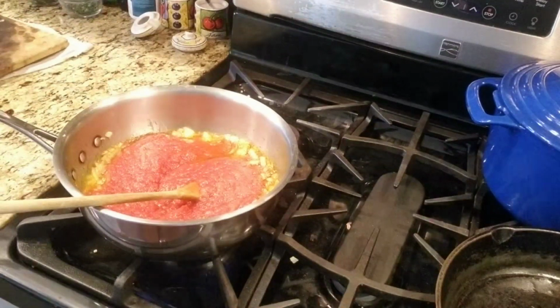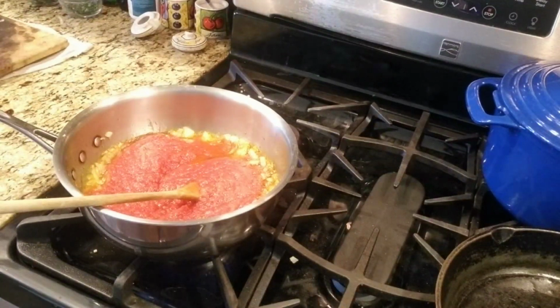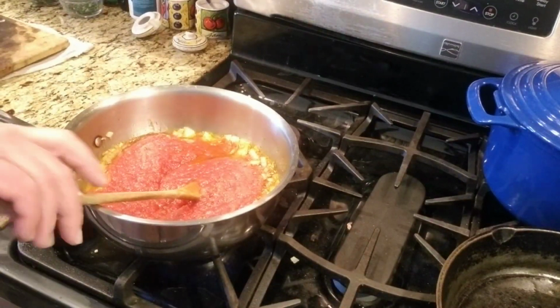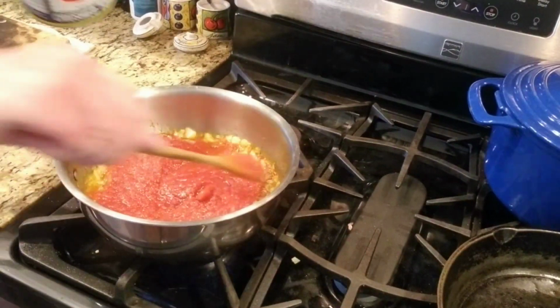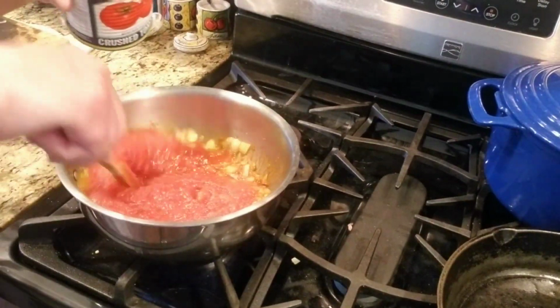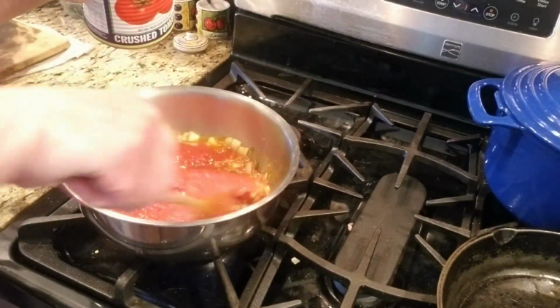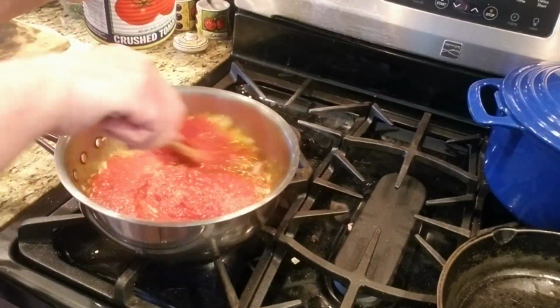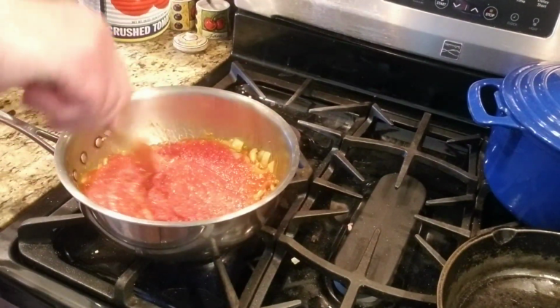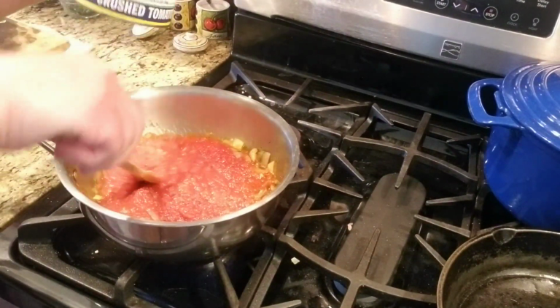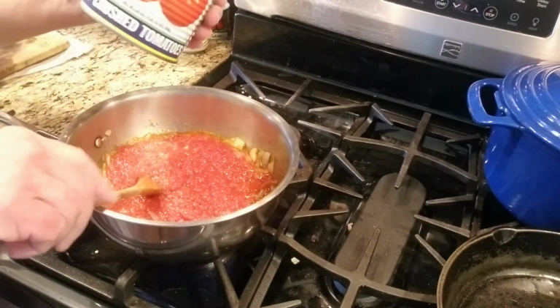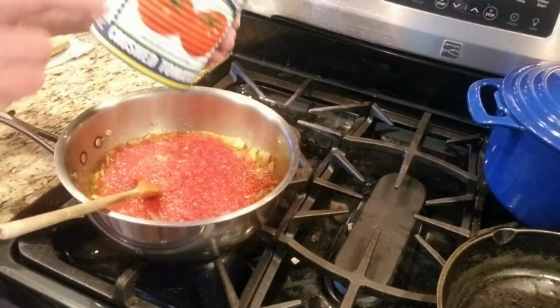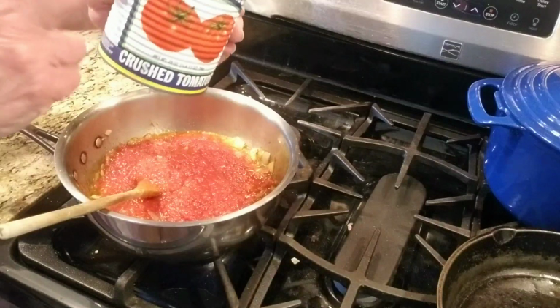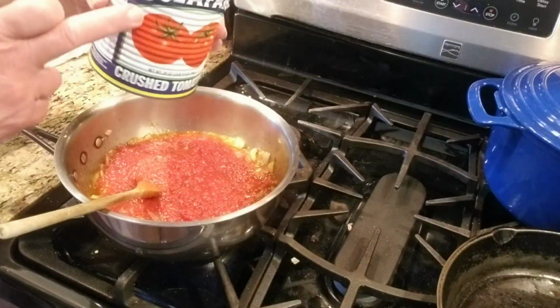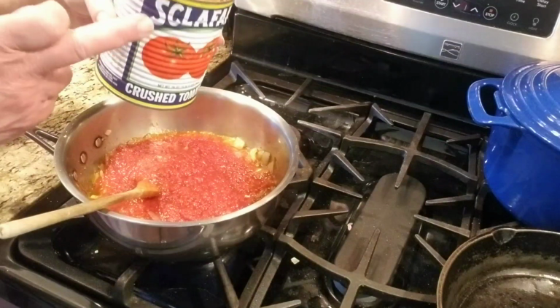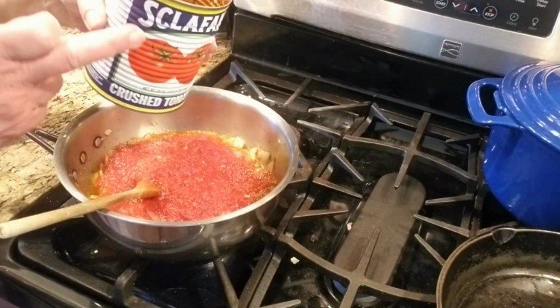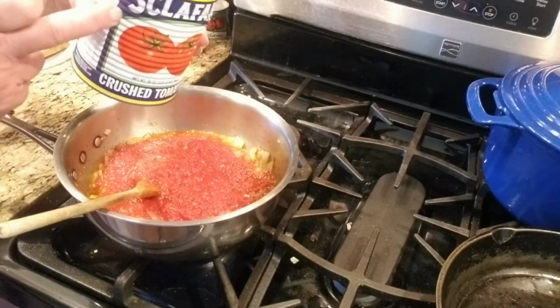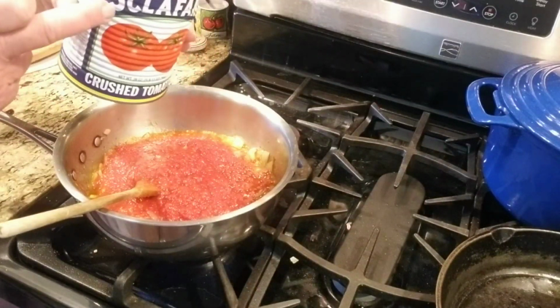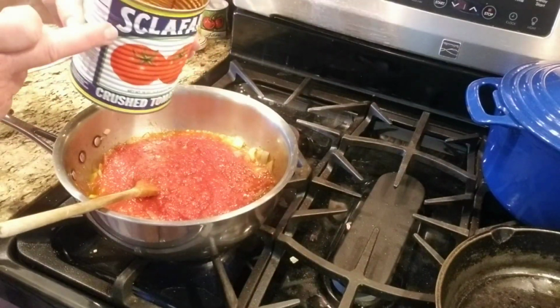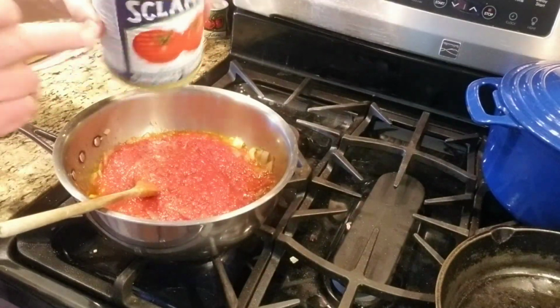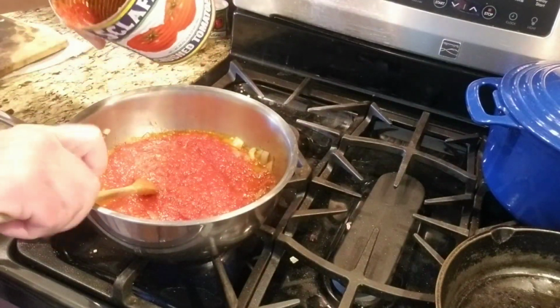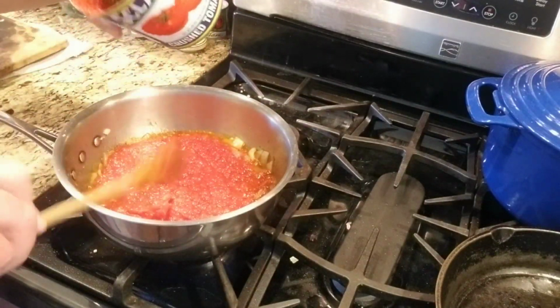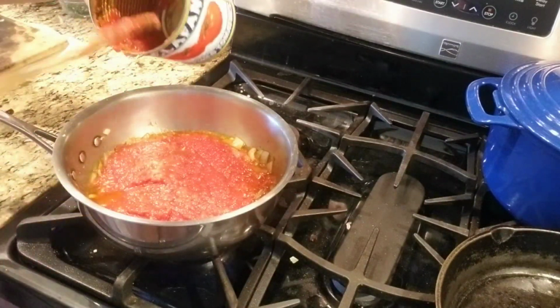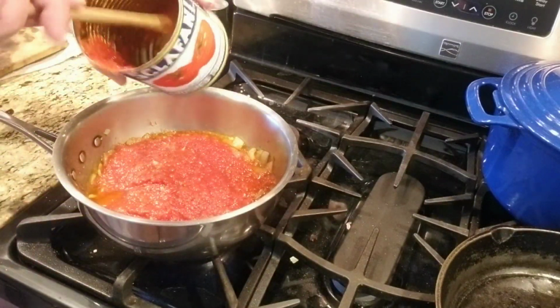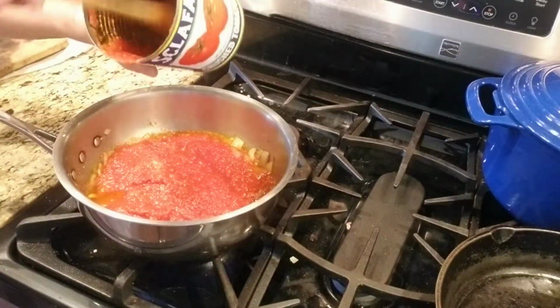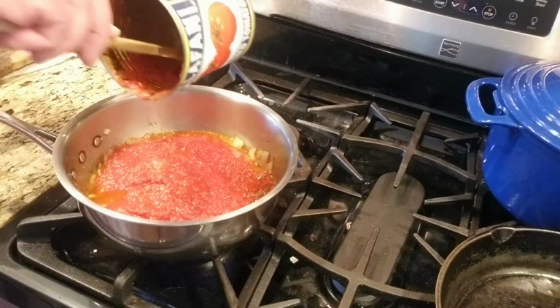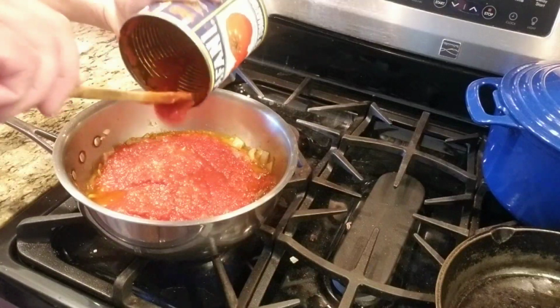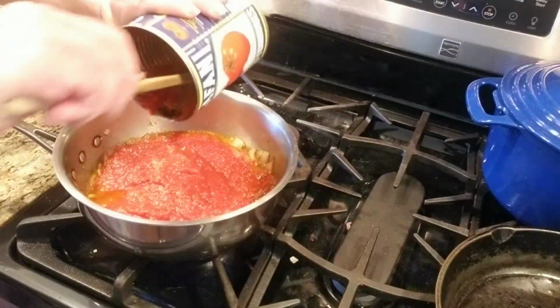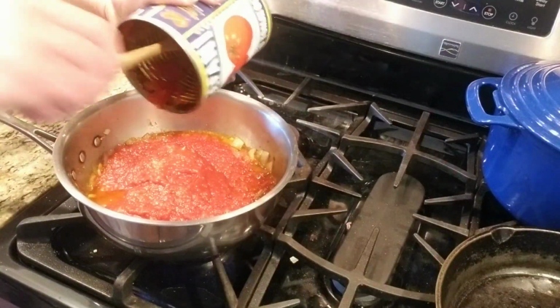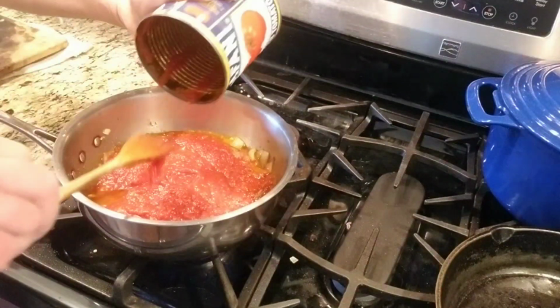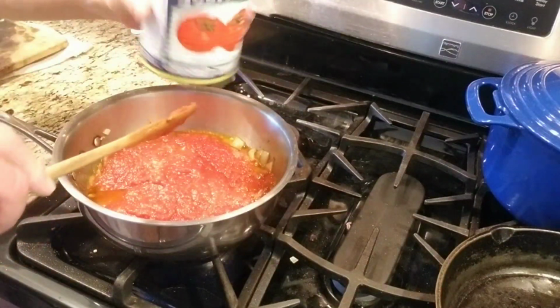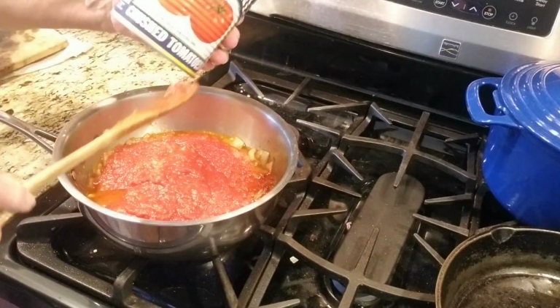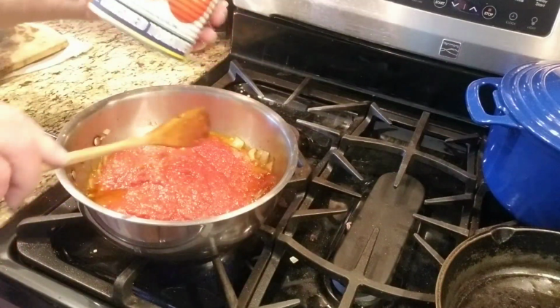Now I think it comes two ways. I see this can, but if you see the one with the paper on it, don't buy it because it's different. You only want the one that has the metal on it.